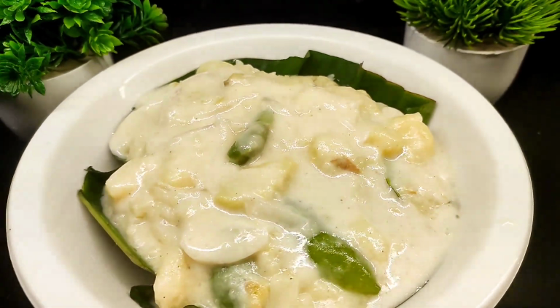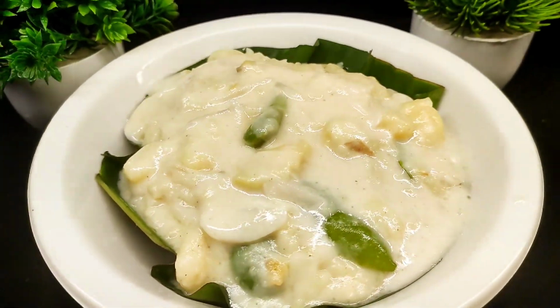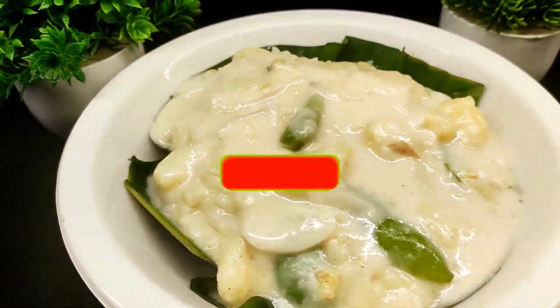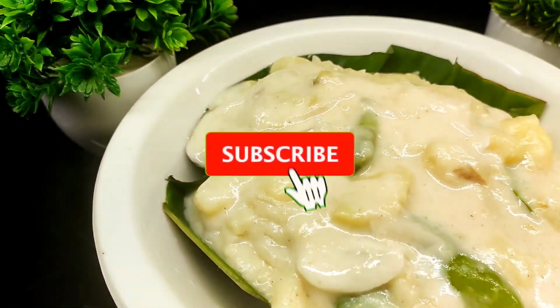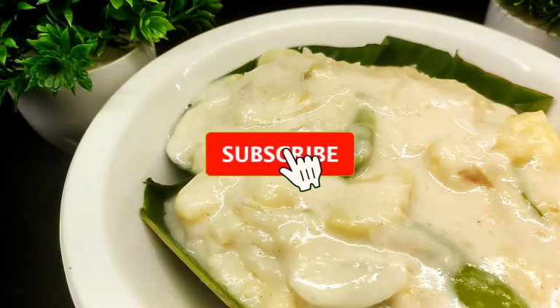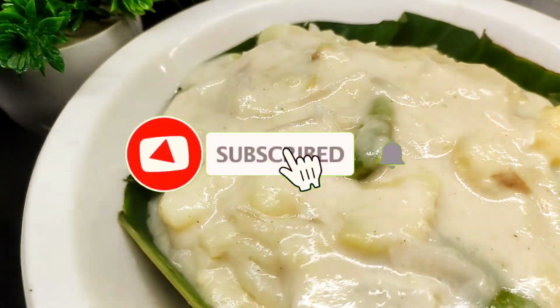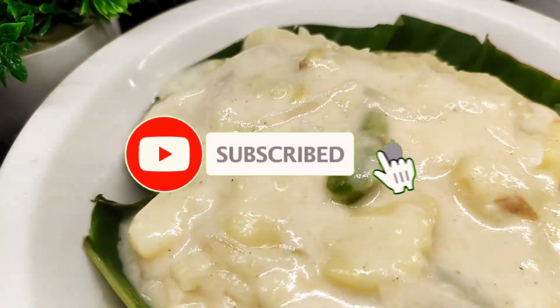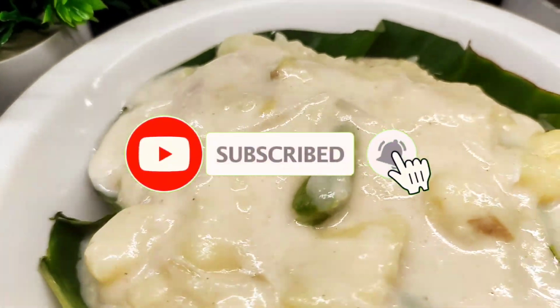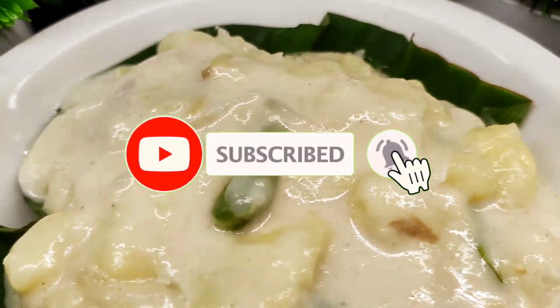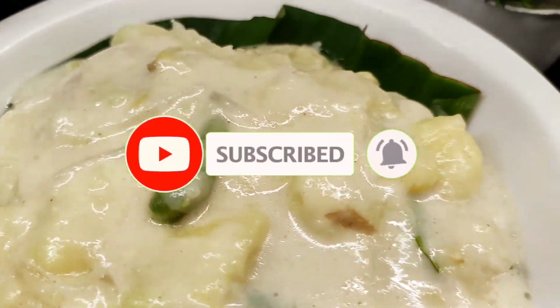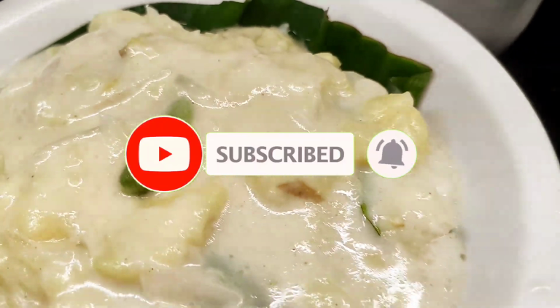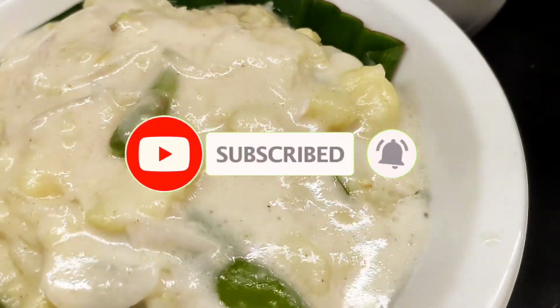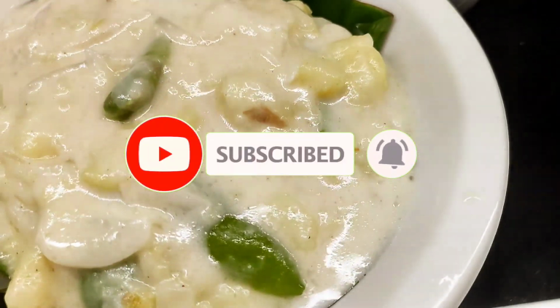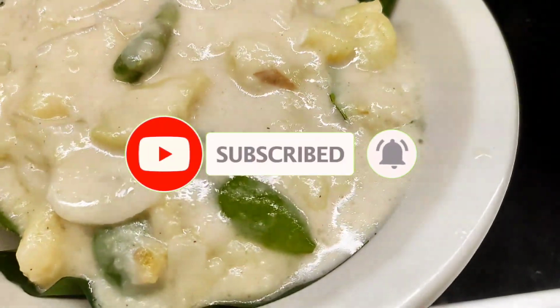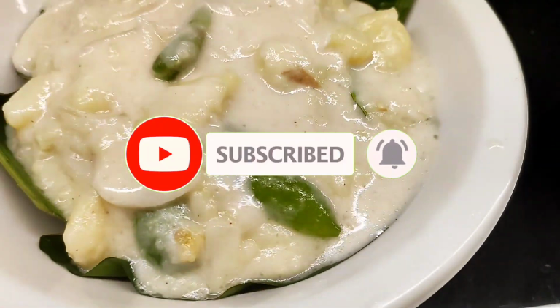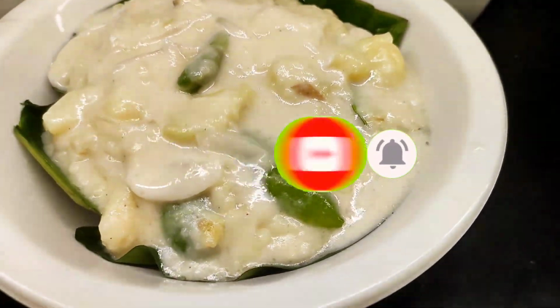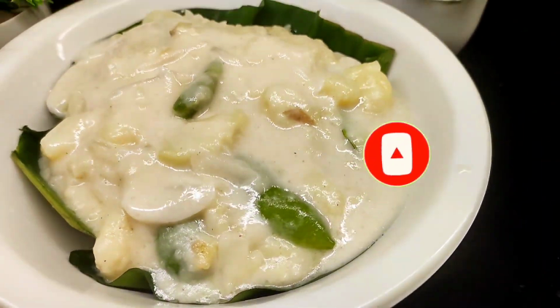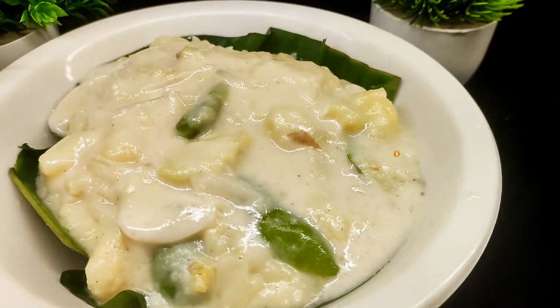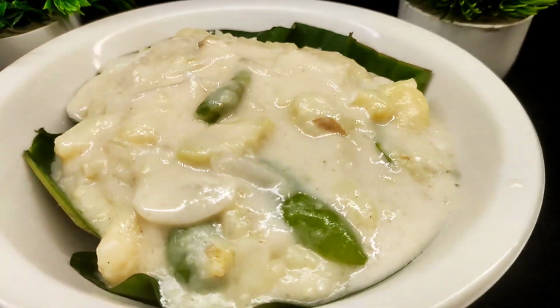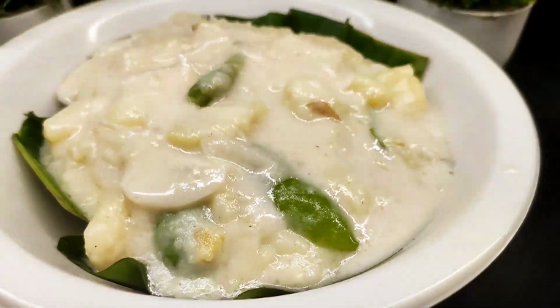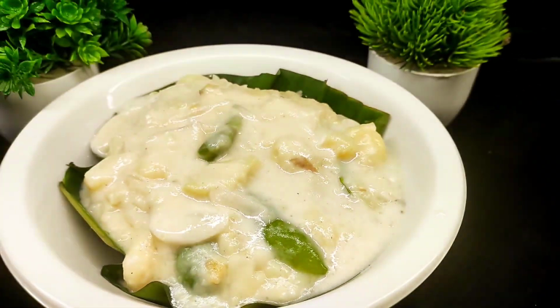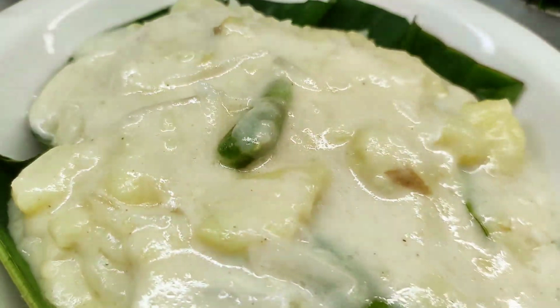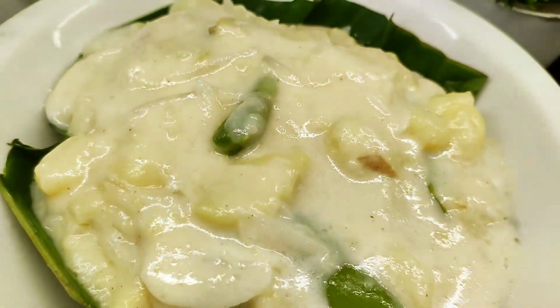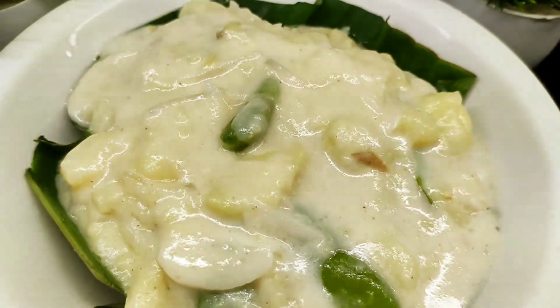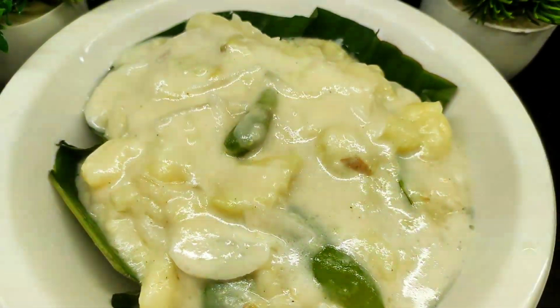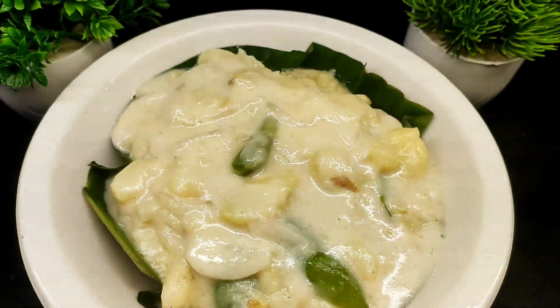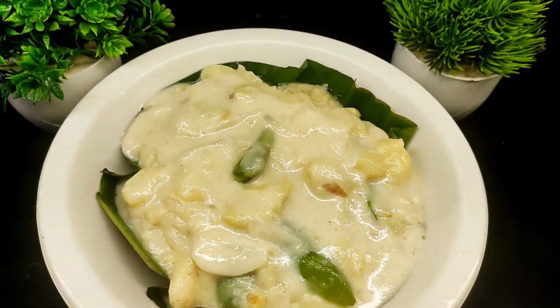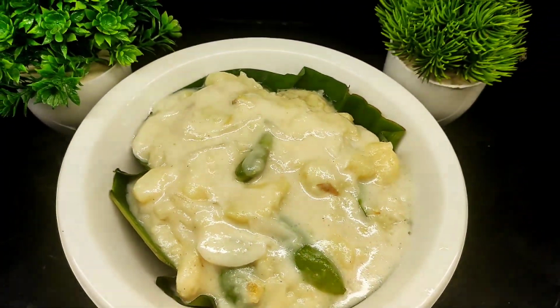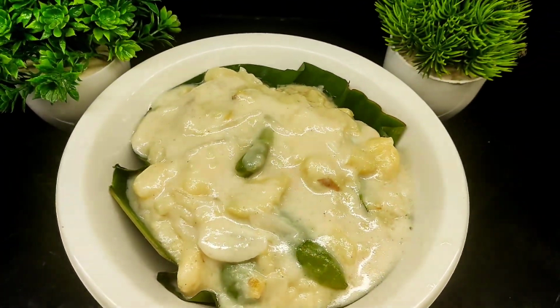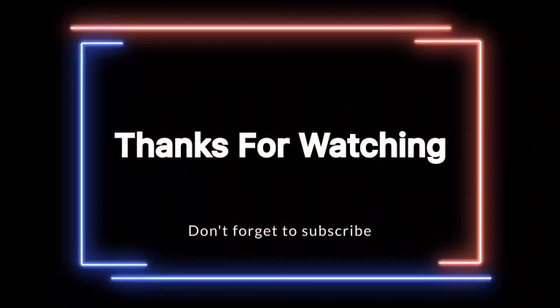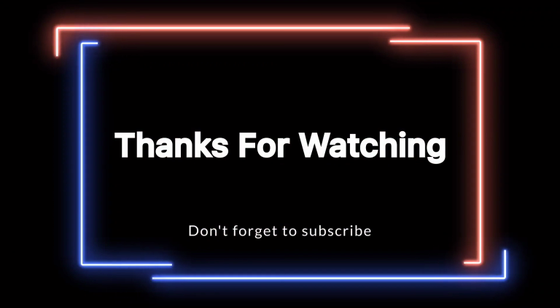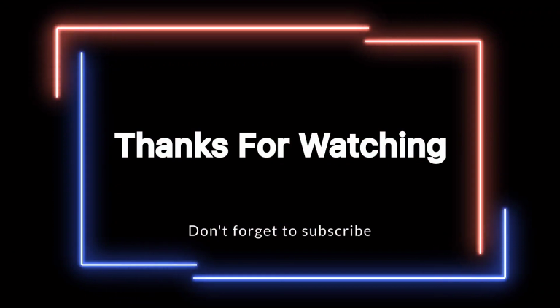We will try all the recipes for you. Don't forget to subscribe to my channel. See you next time. Bye!